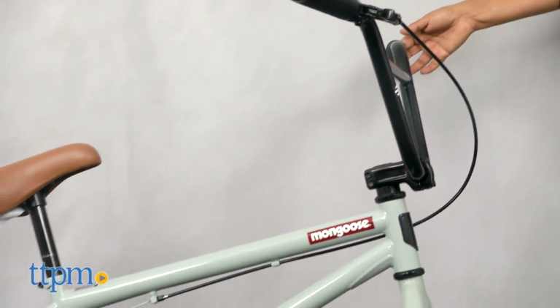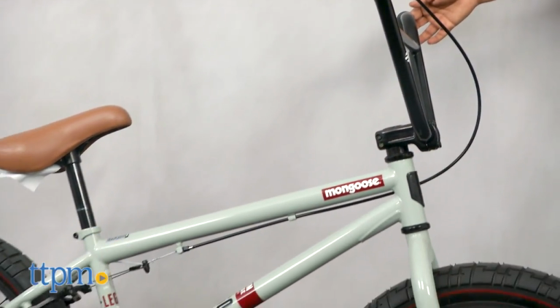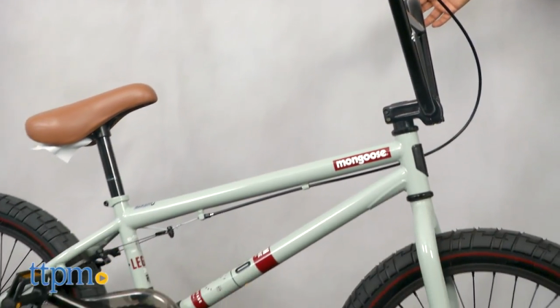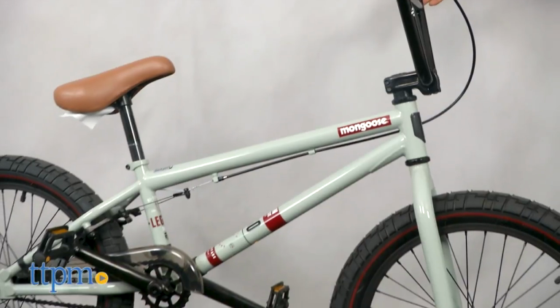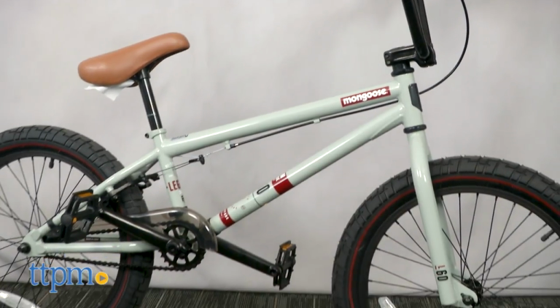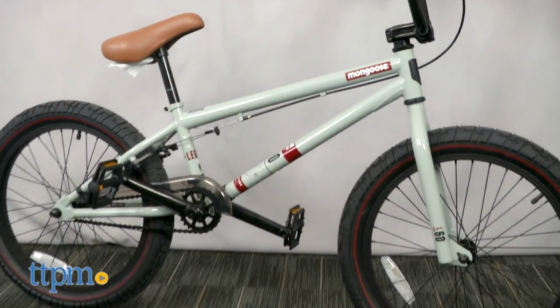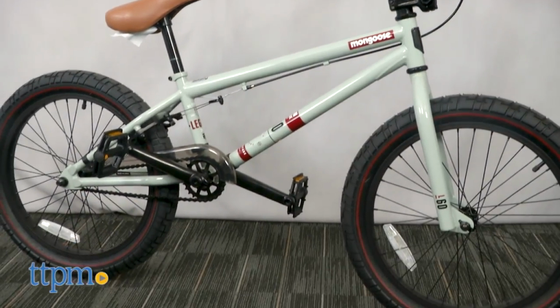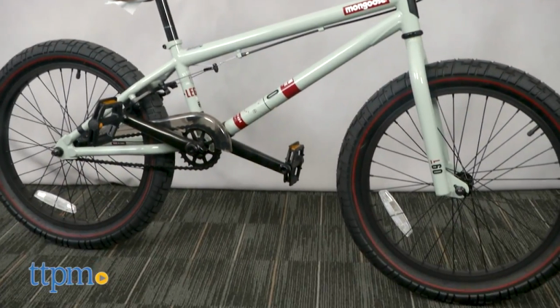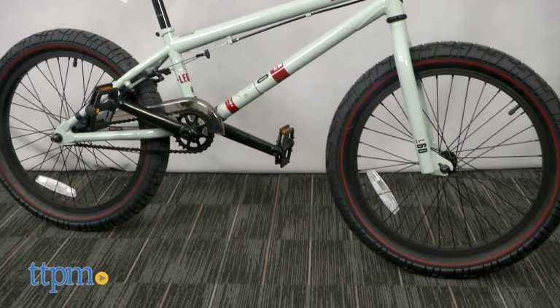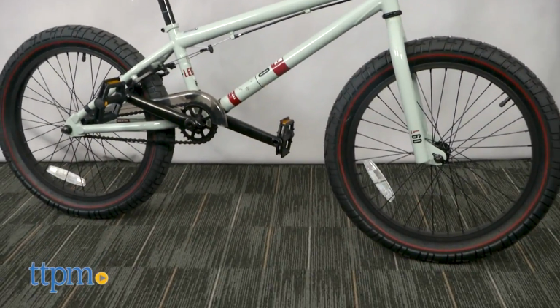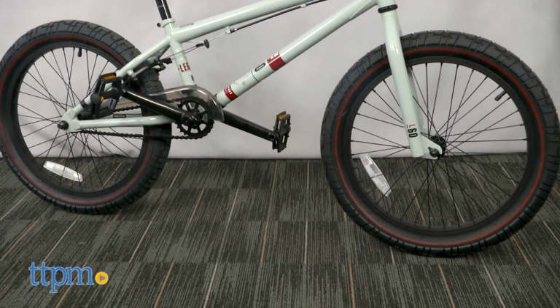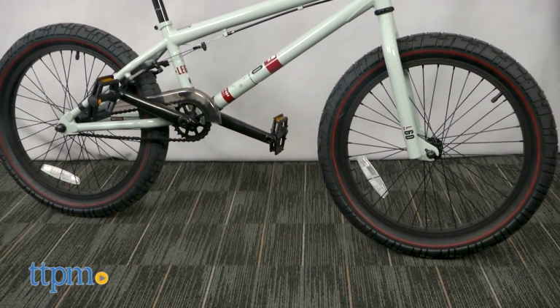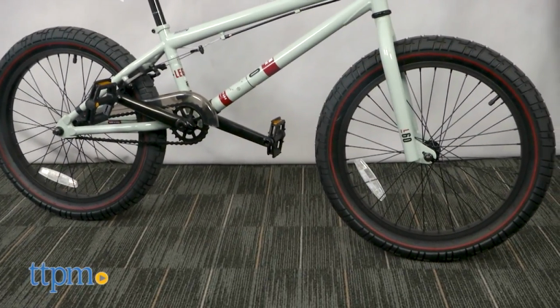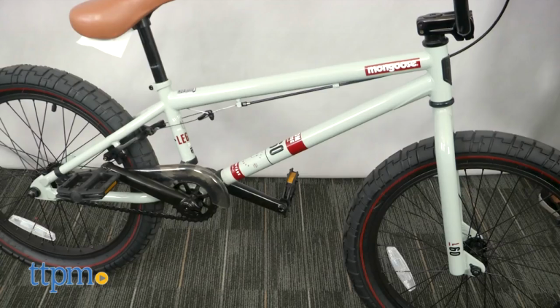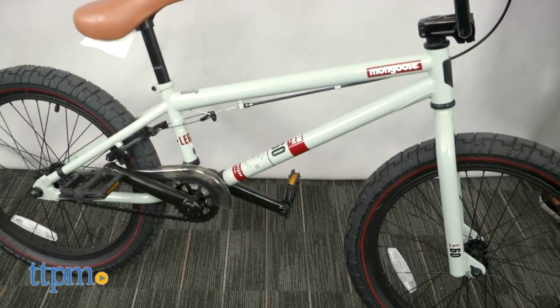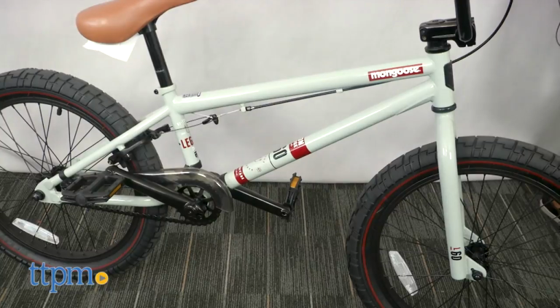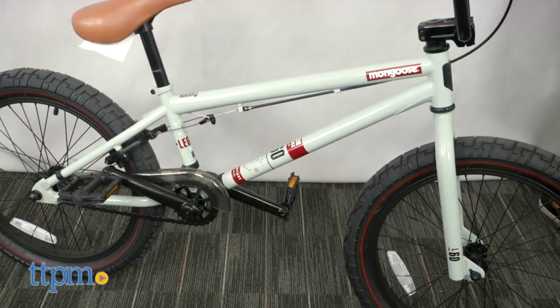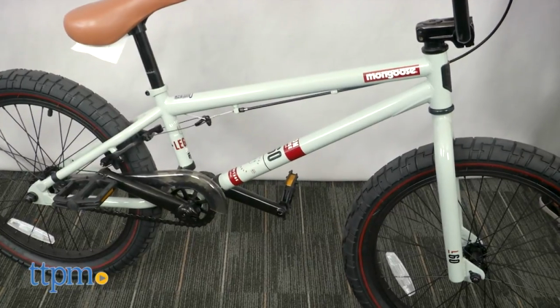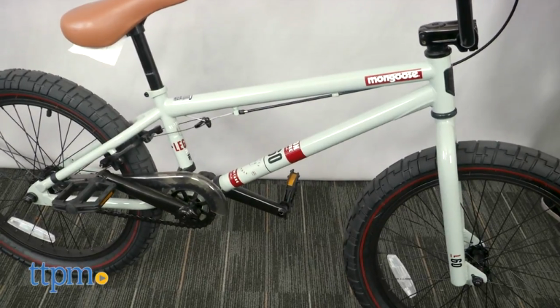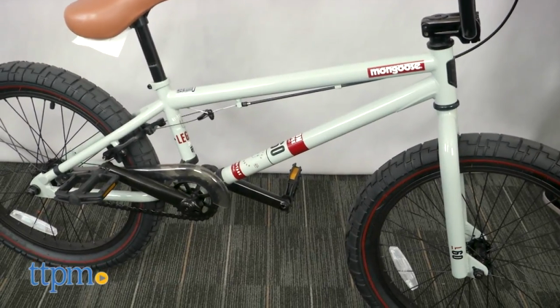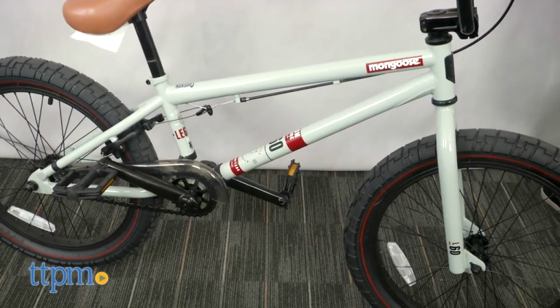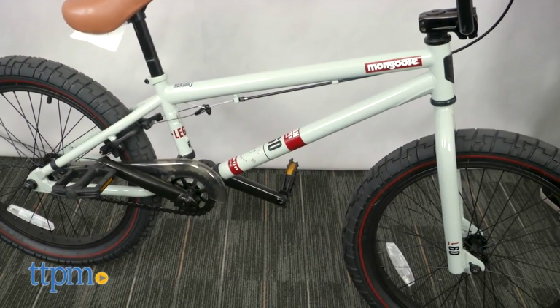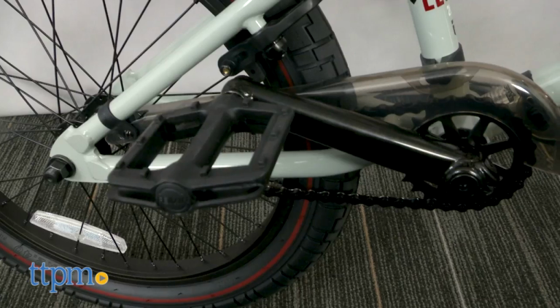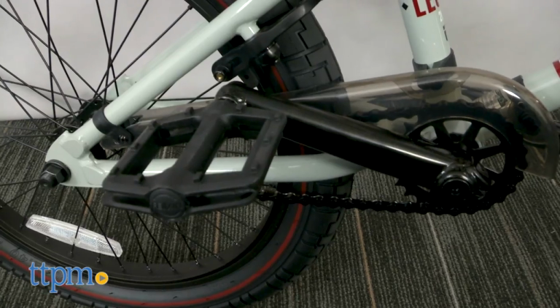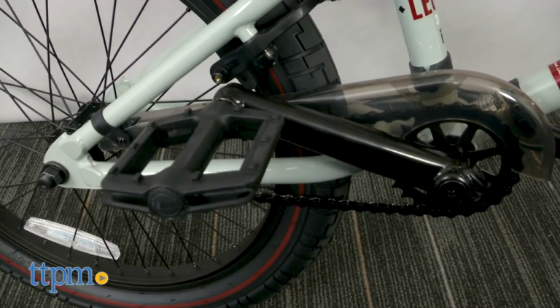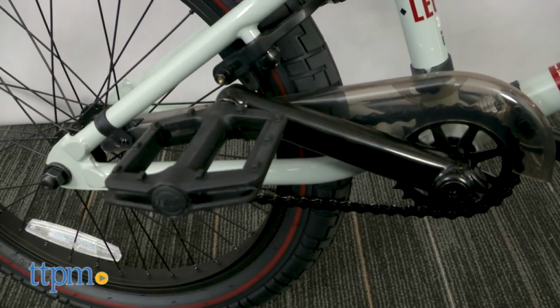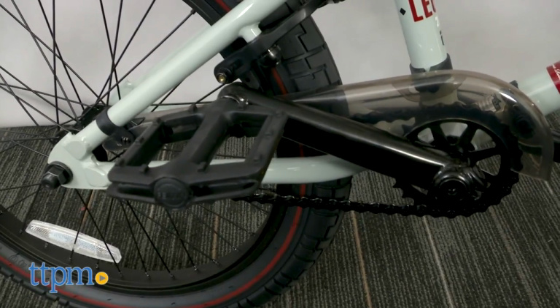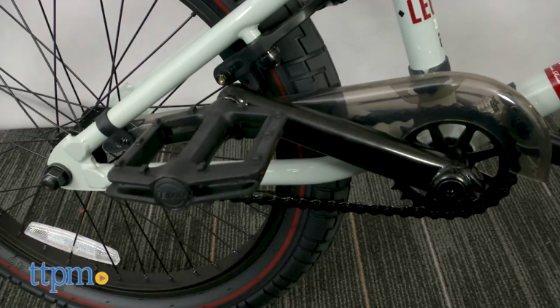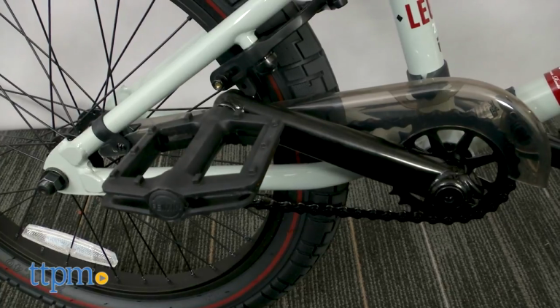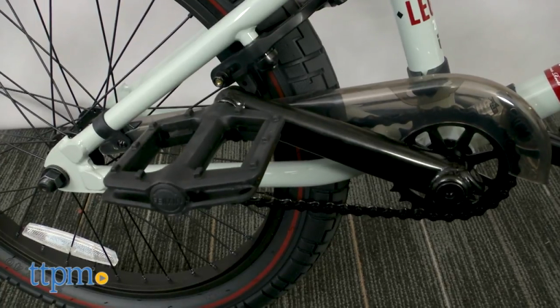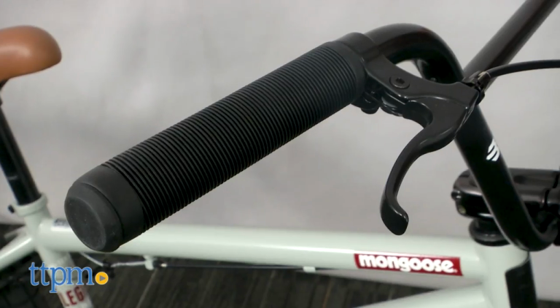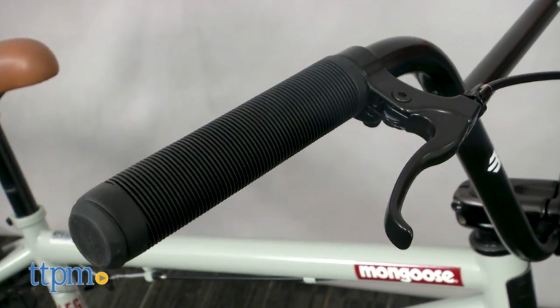The frame is a high-ten steel with a three-piece tubular chromo steel chainring. Top tube measures 20.5 inches long, with reliable three-piece tubular chromoly 175-millimeter cranks for pedaling with ease.